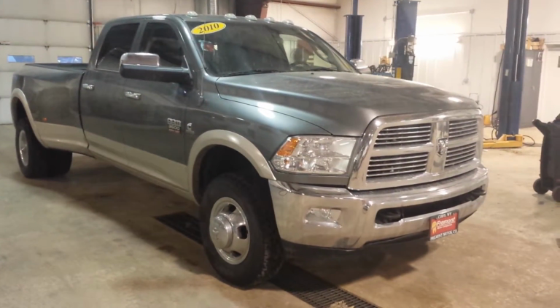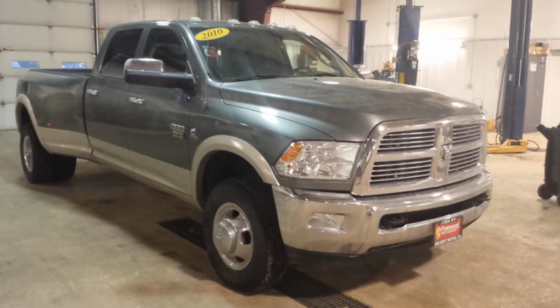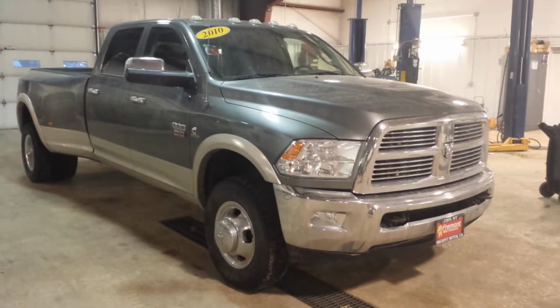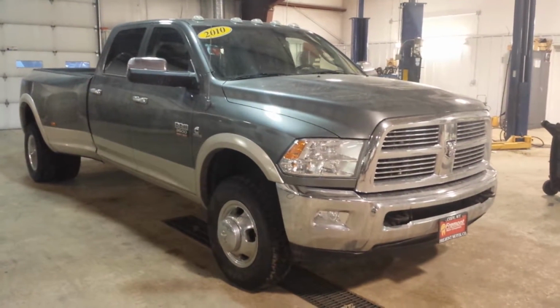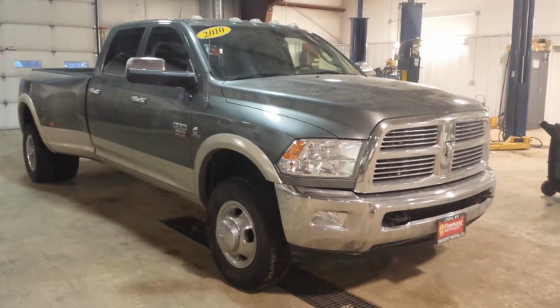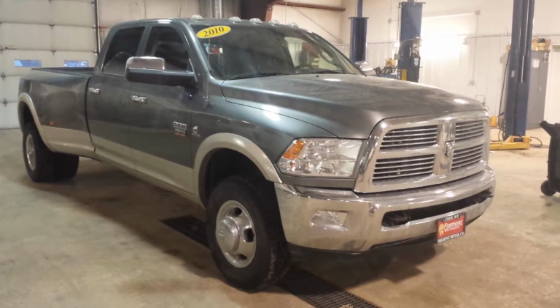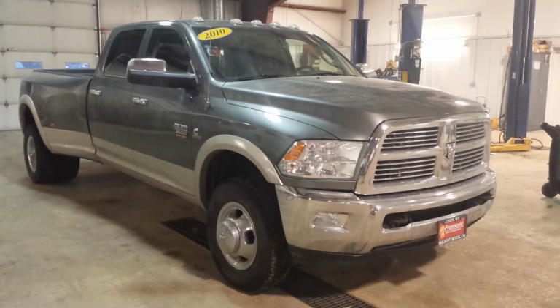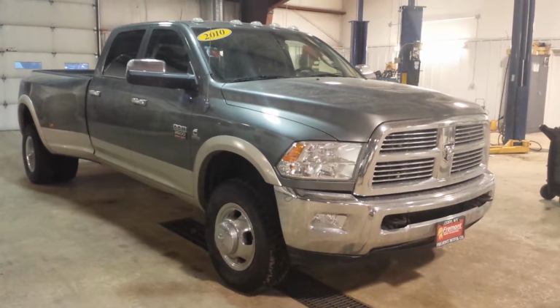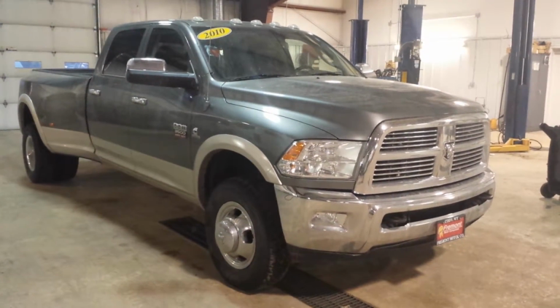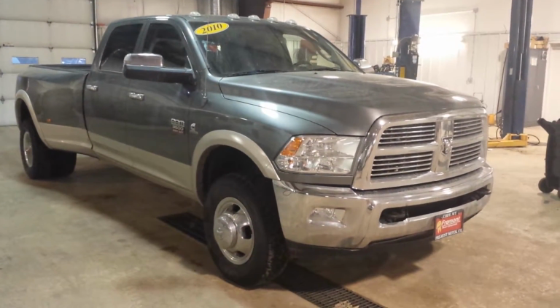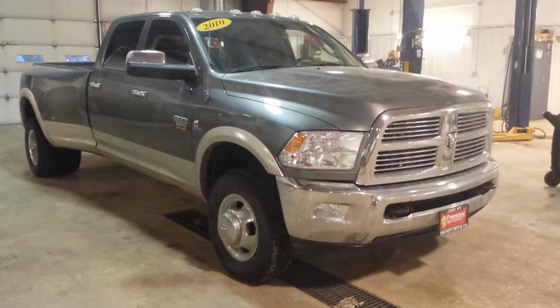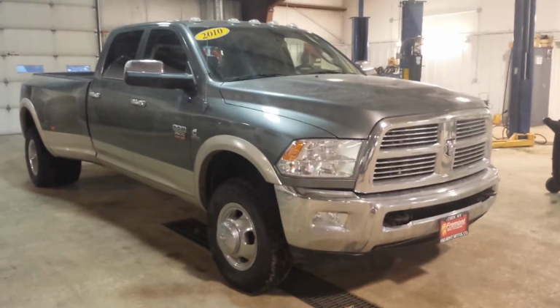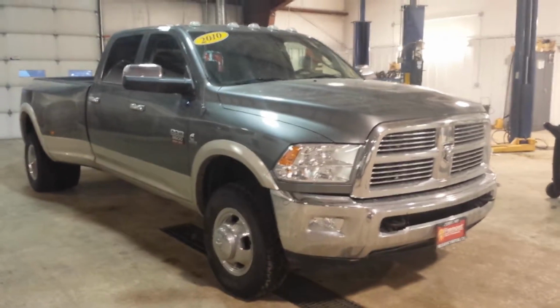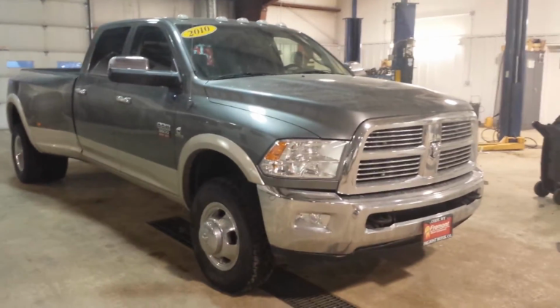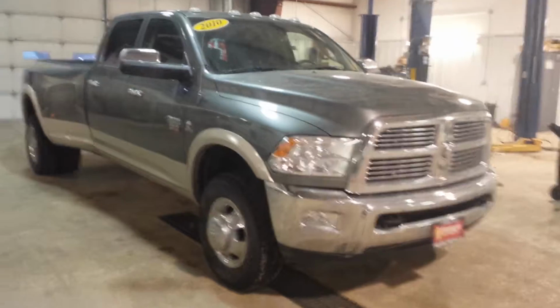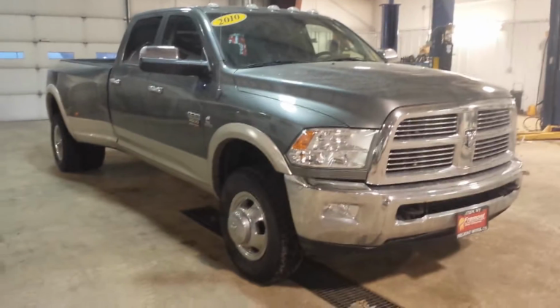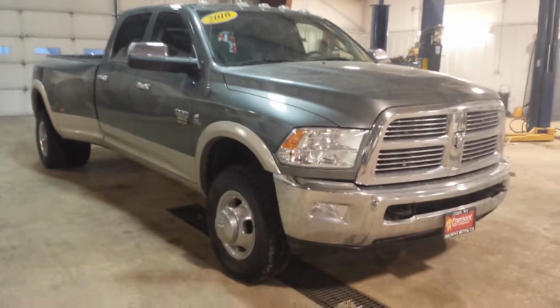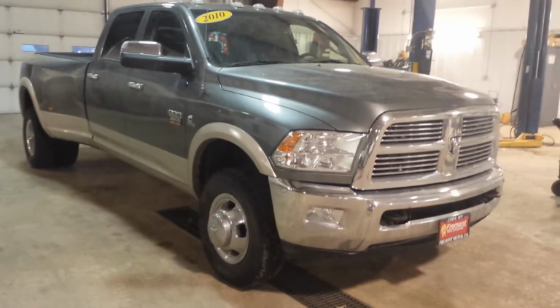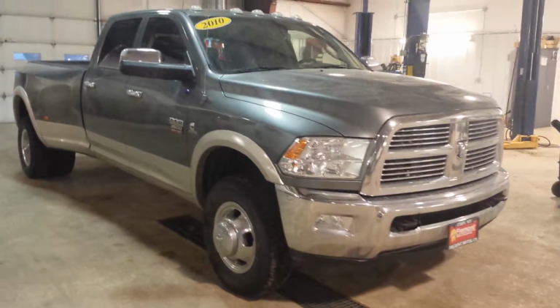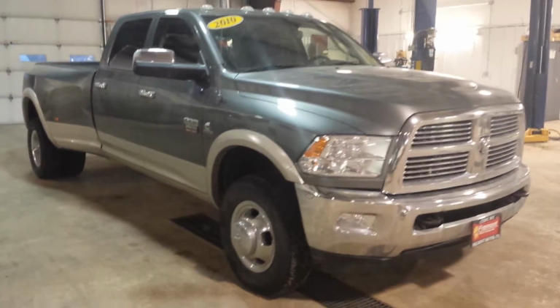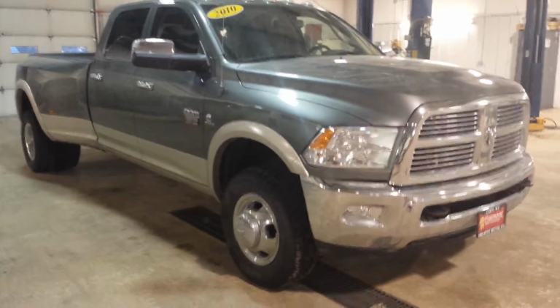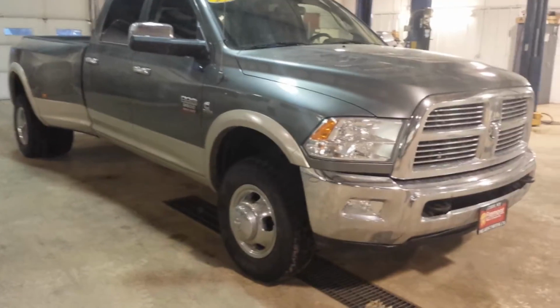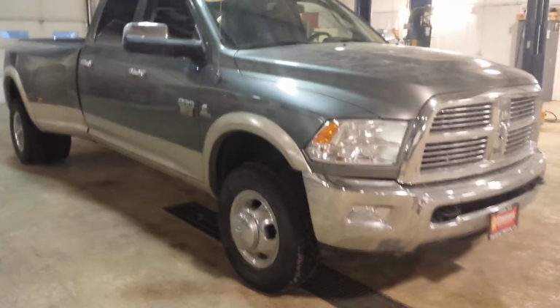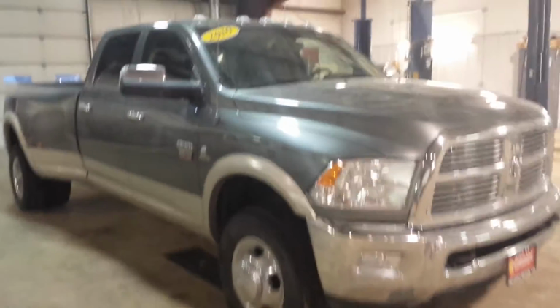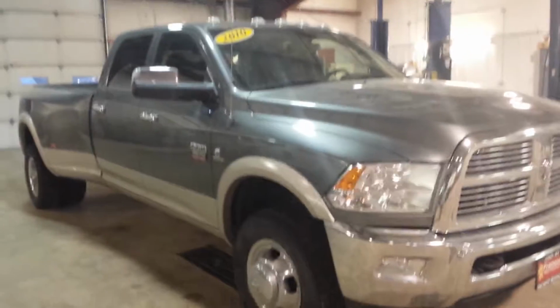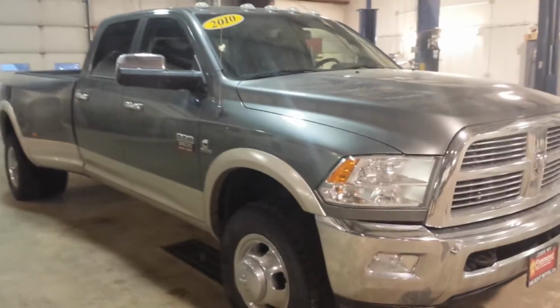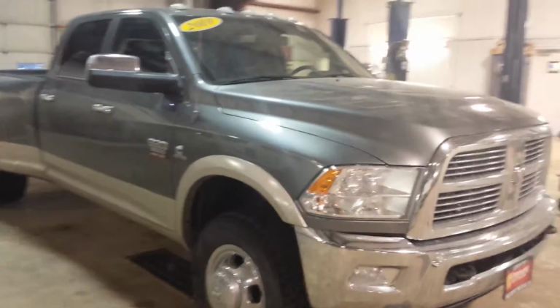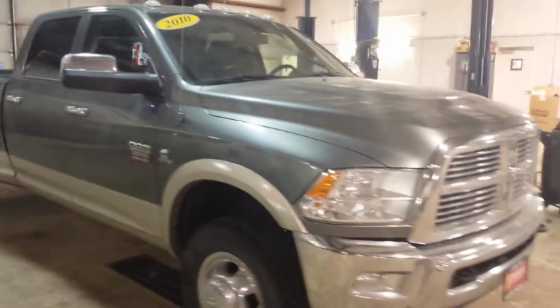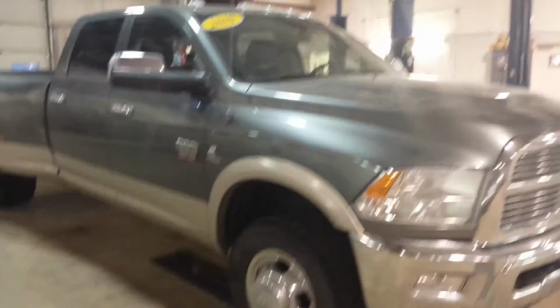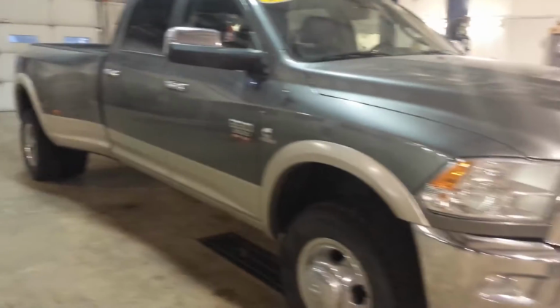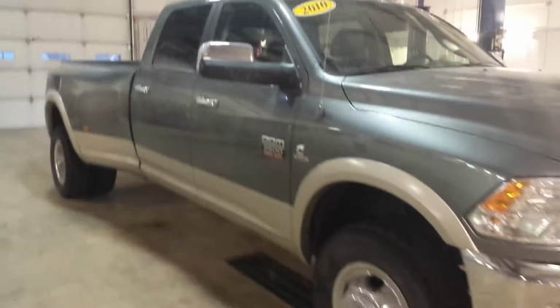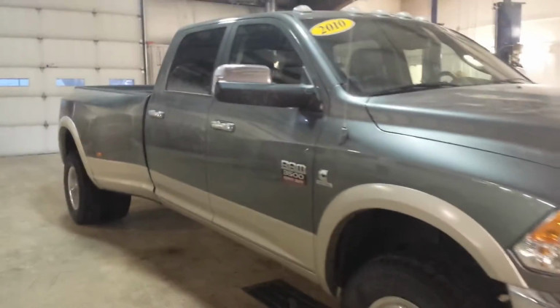Hey there Reed, this is Barbara with Fremont Motor Coyote. You had called about our 2010 Ram 1-ton Dually, so I wanted to give you a quick look at it.